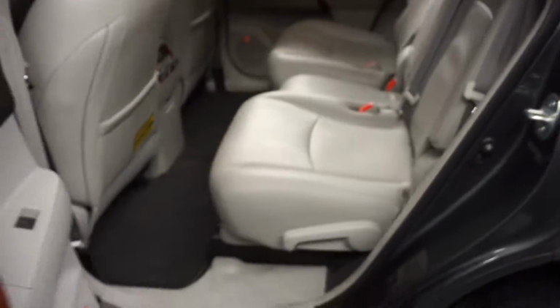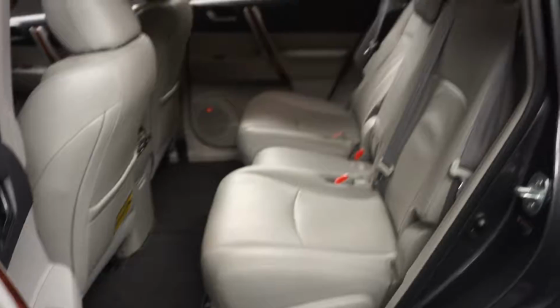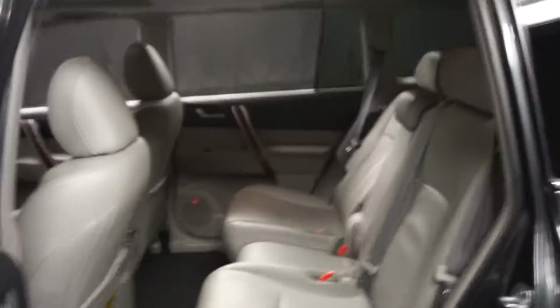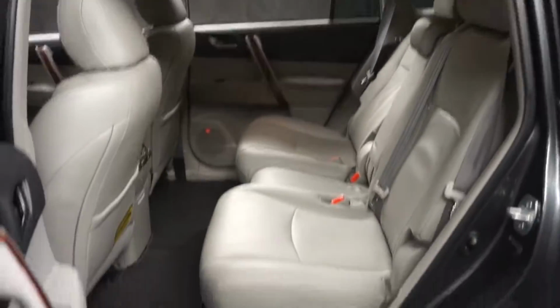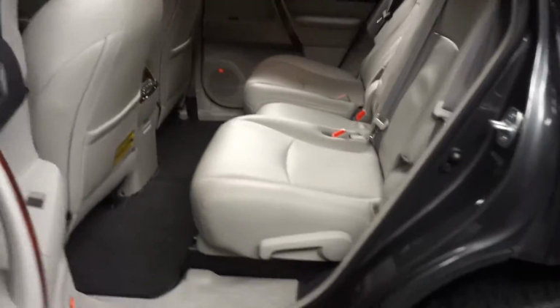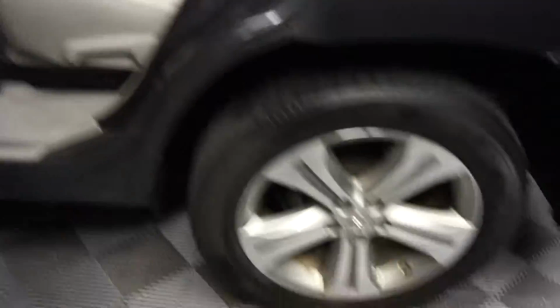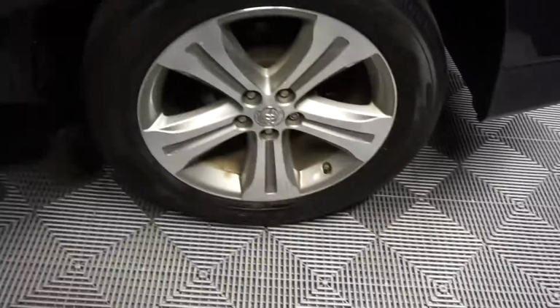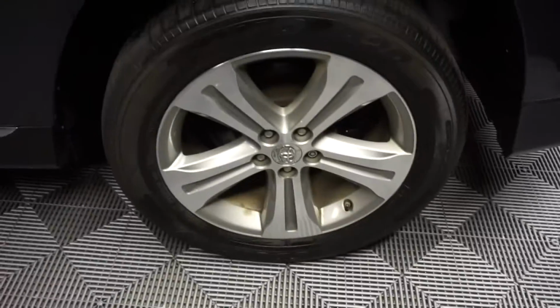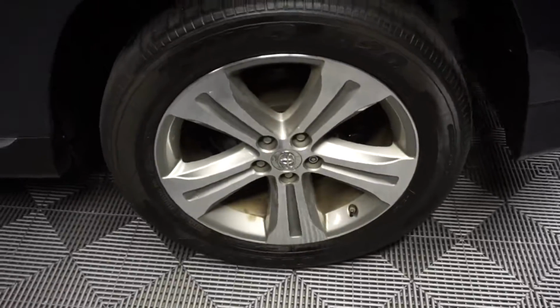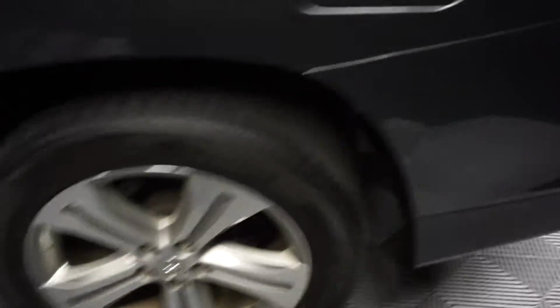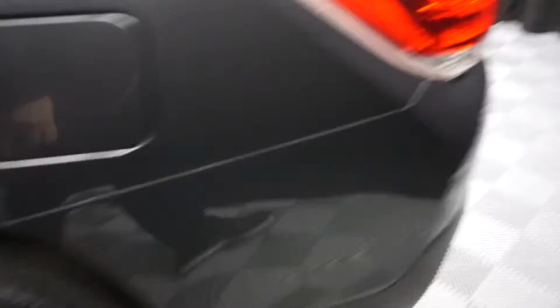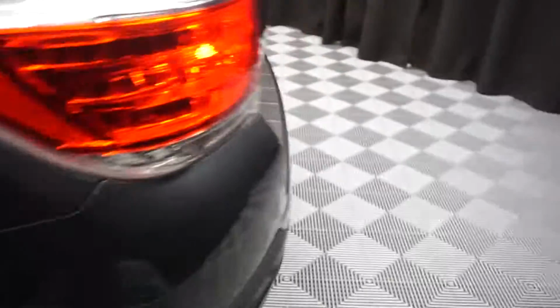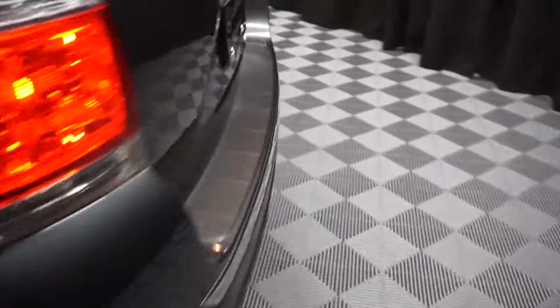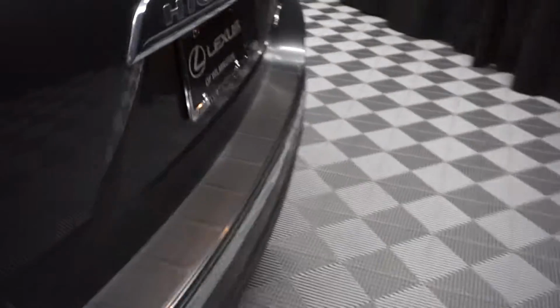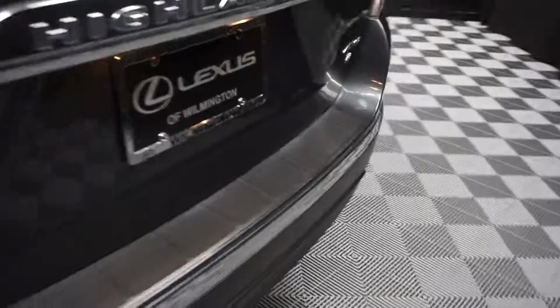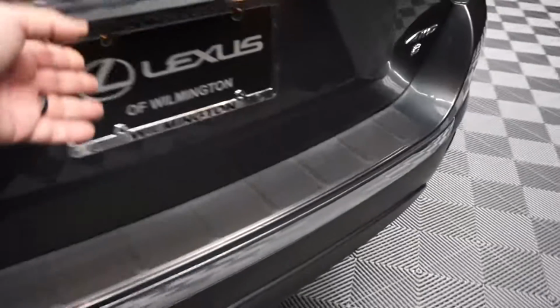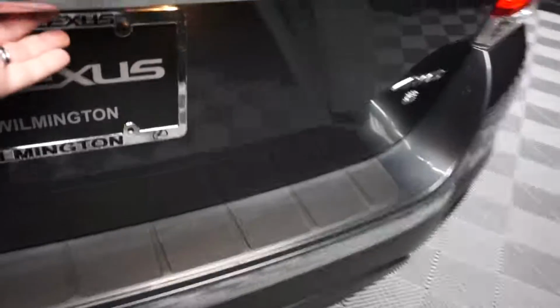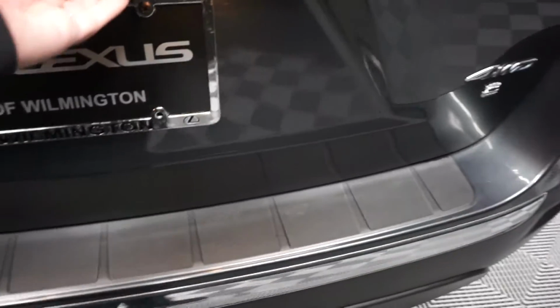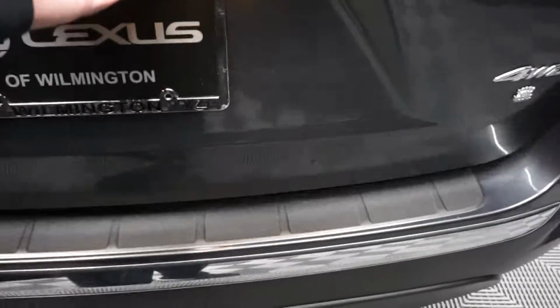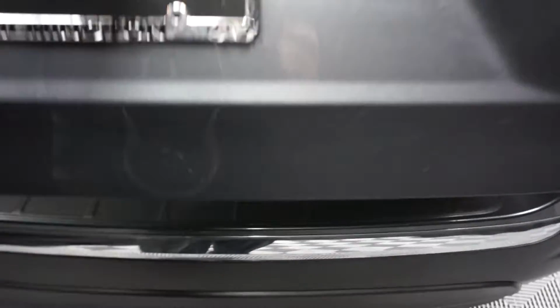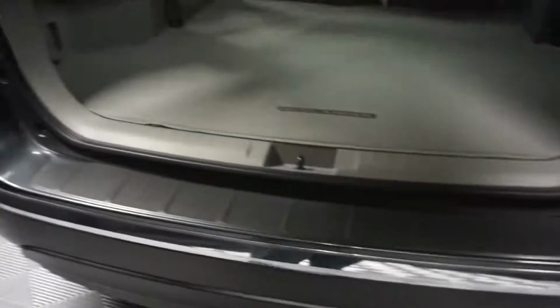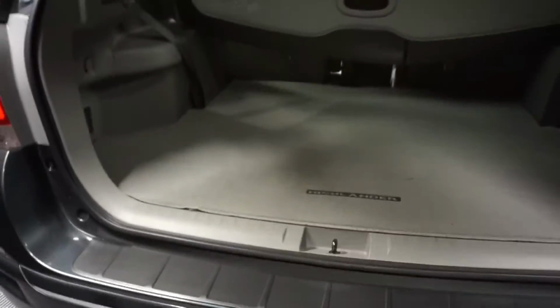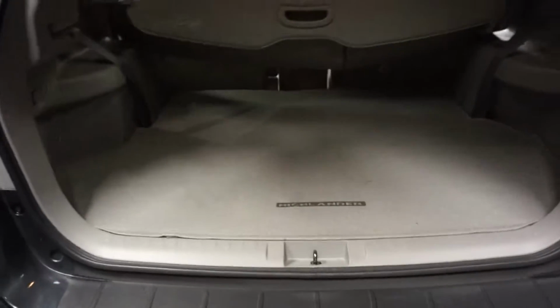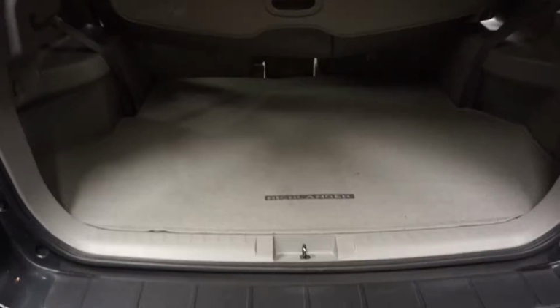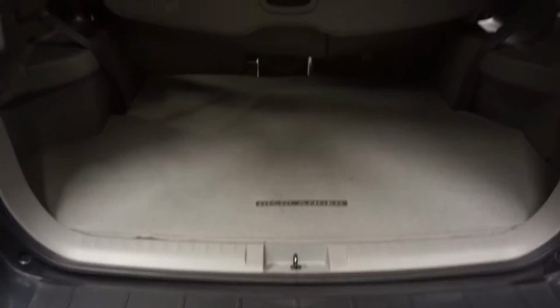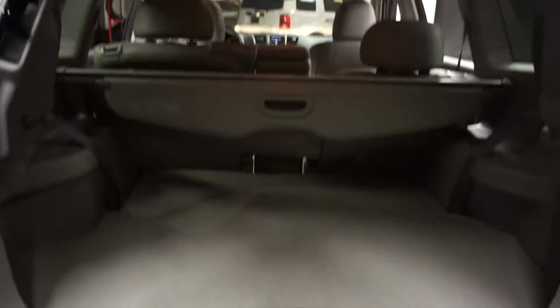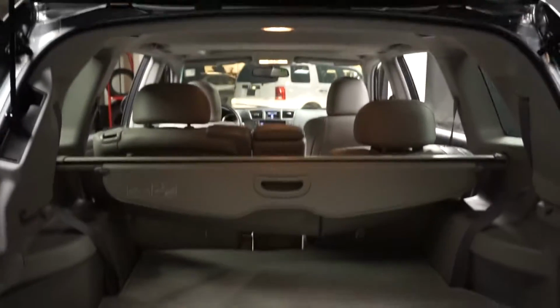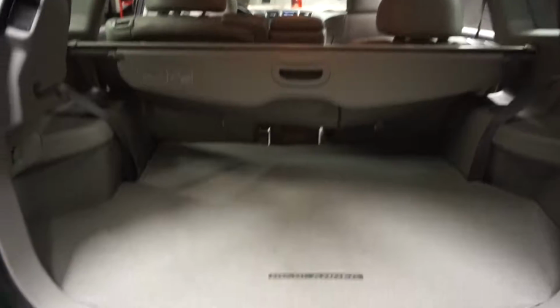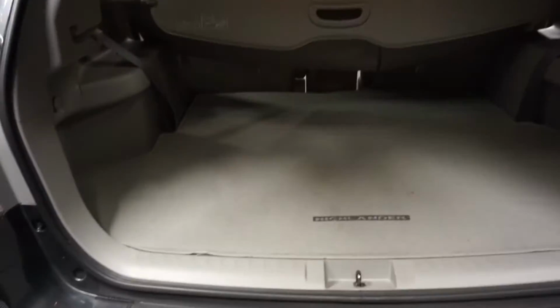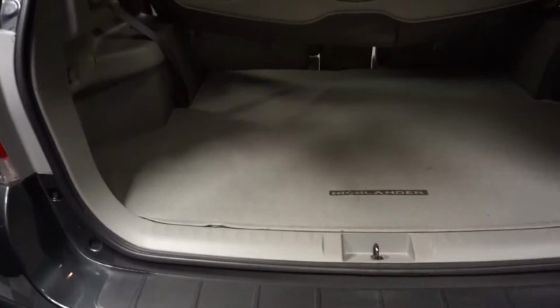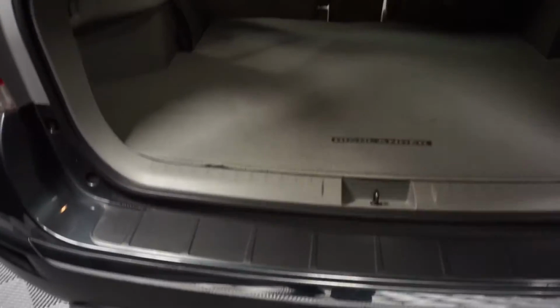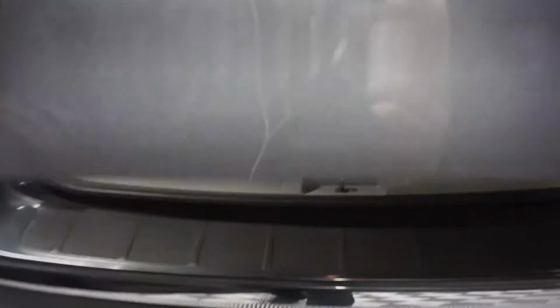Got a ton of room here in the back seat. Toyota wheels. Got a ton of room here back in the cargo area. Power rear door.